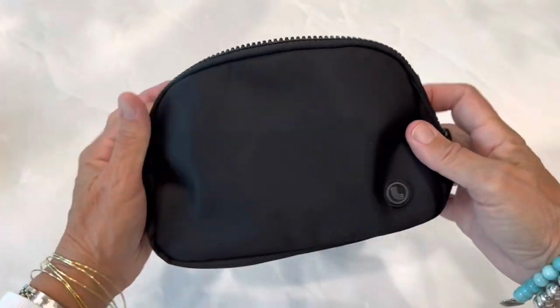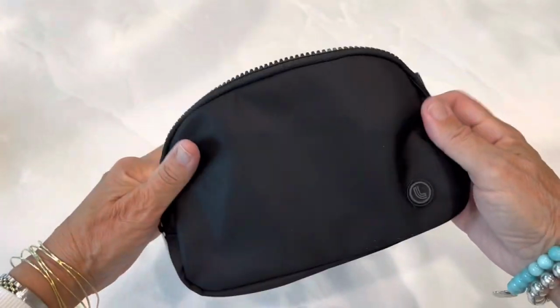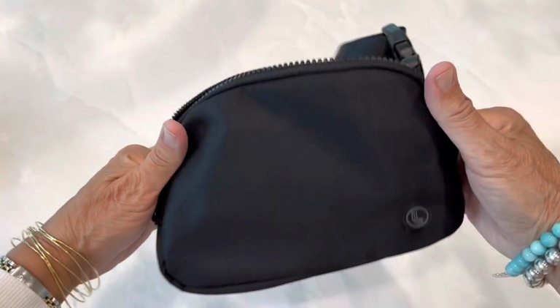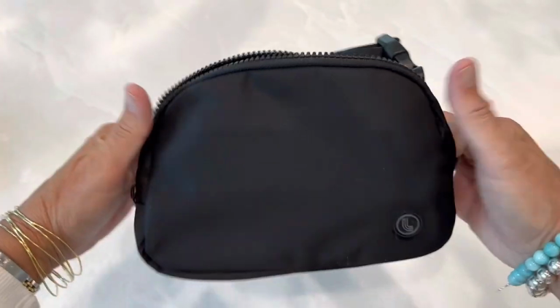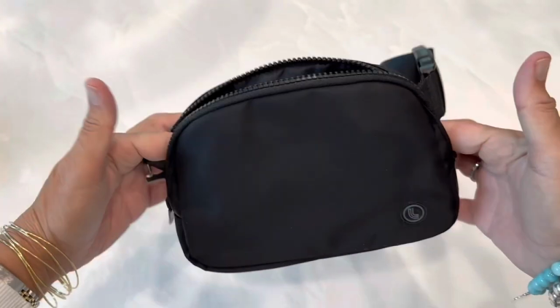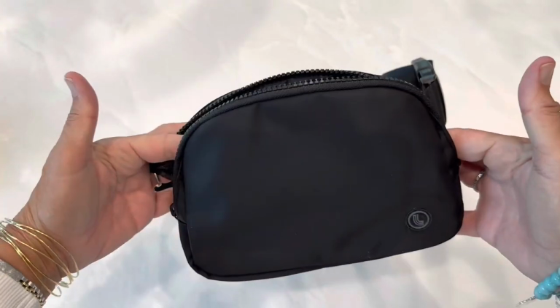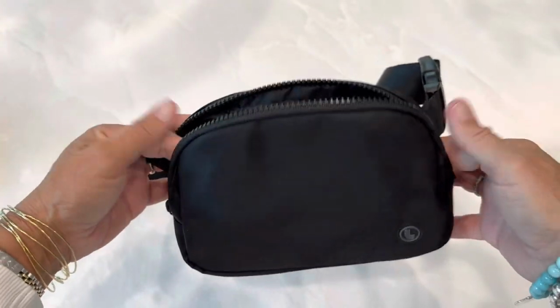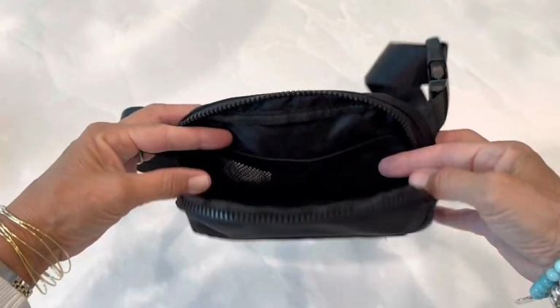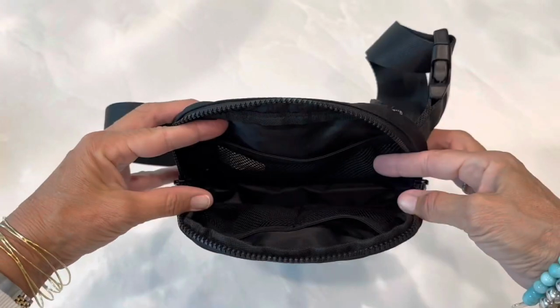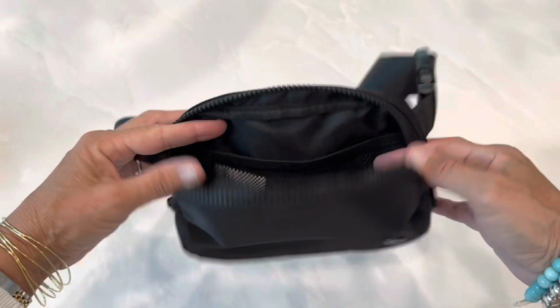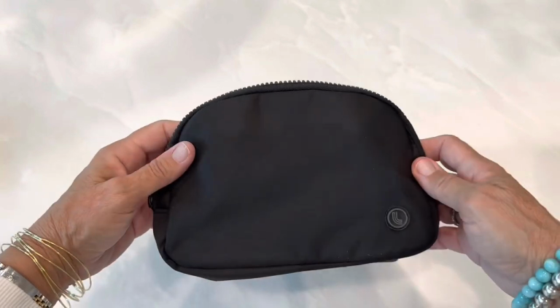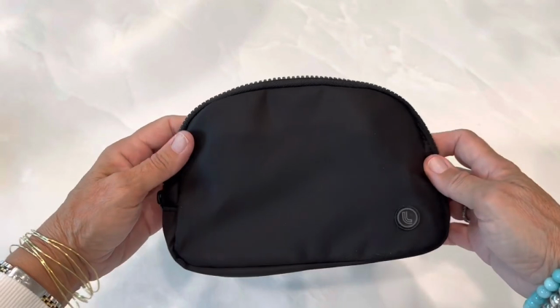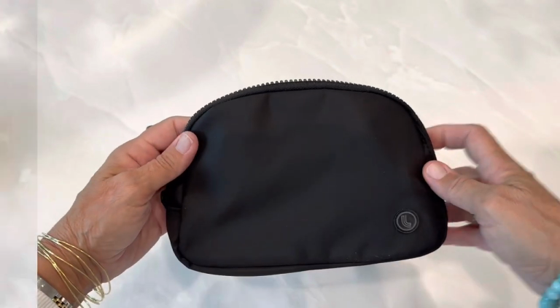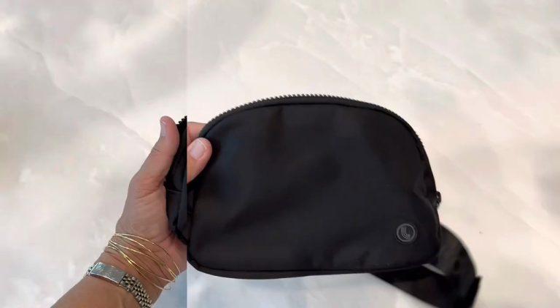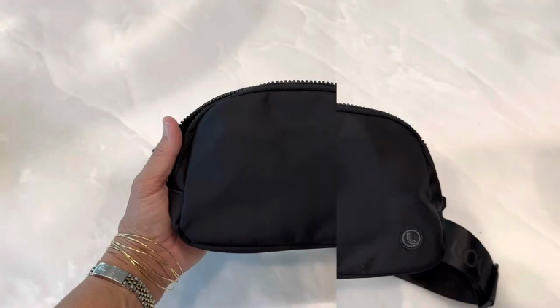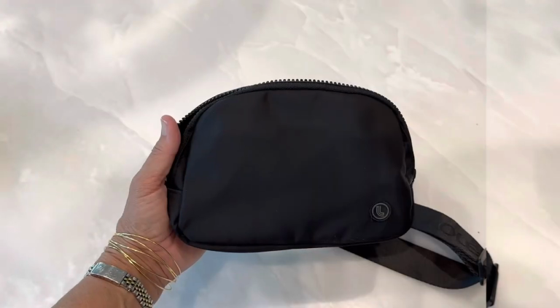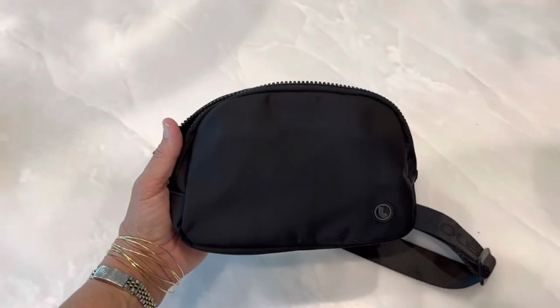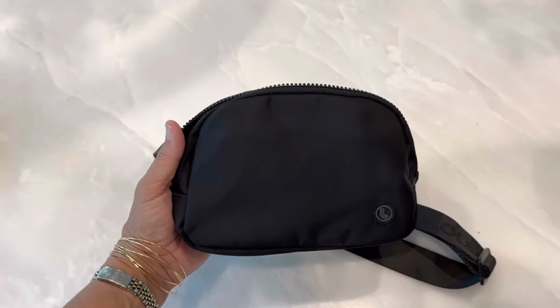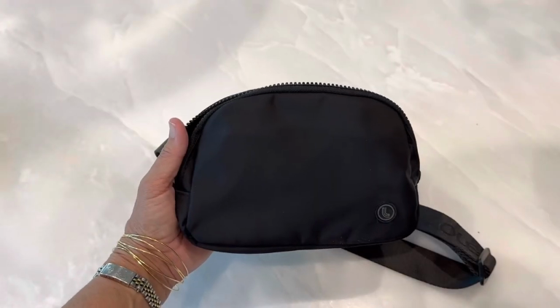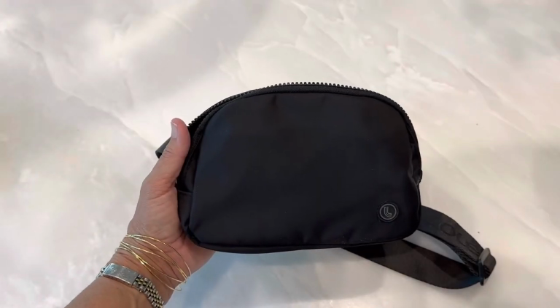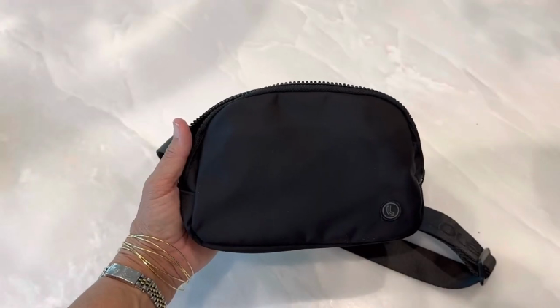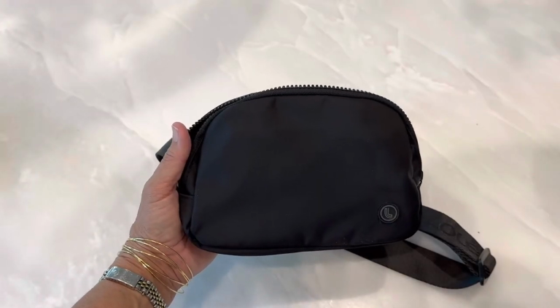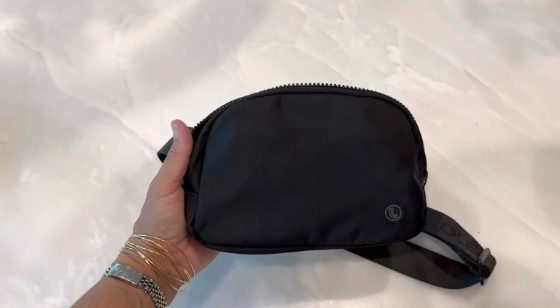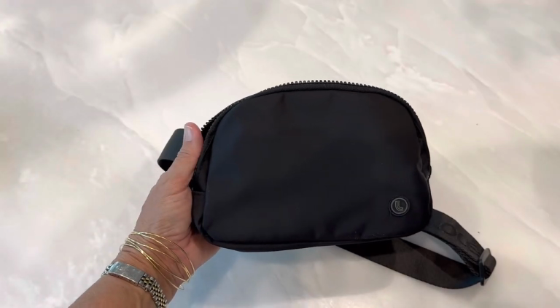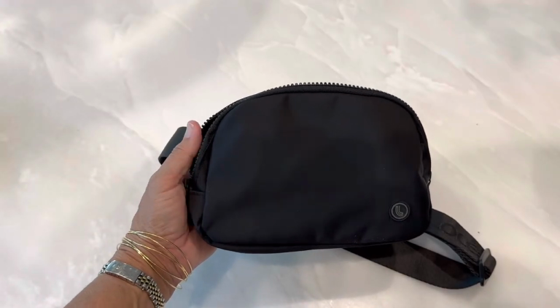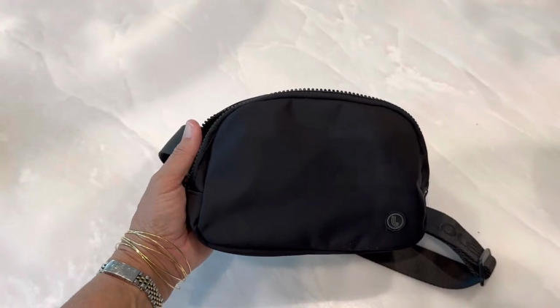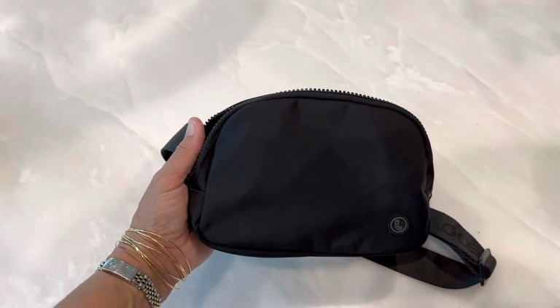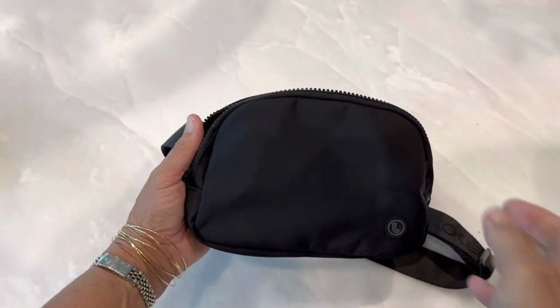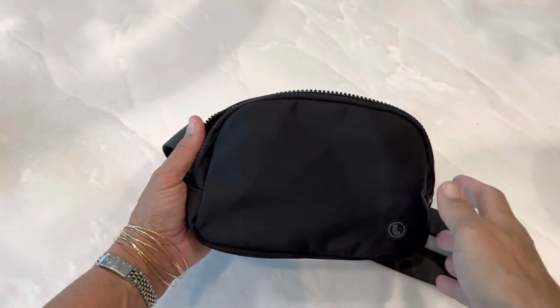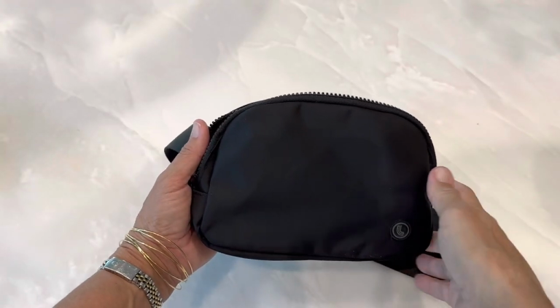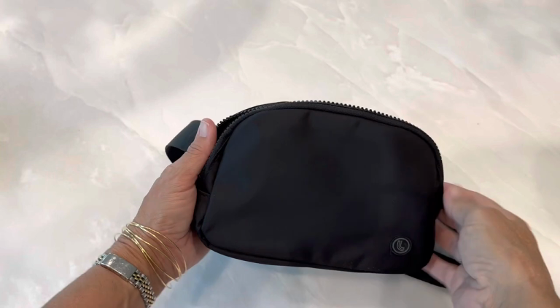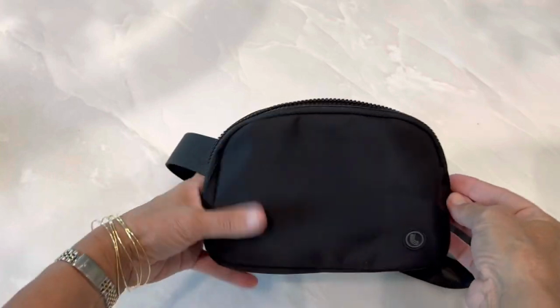It's a very nice bag. I like it. This belt bag was $14.99 at Costco, which is a very good value.